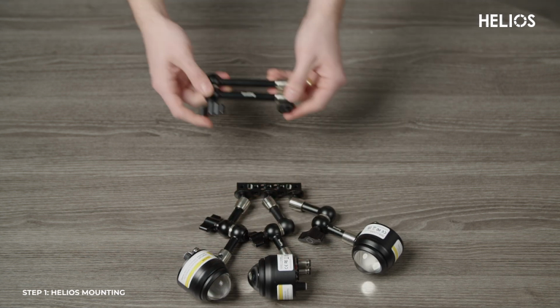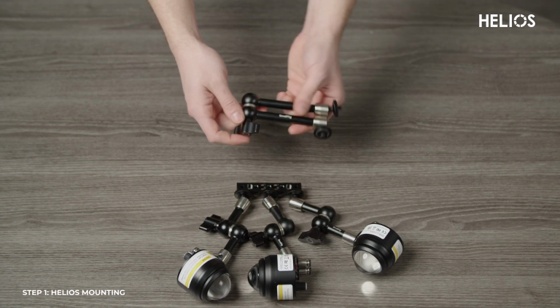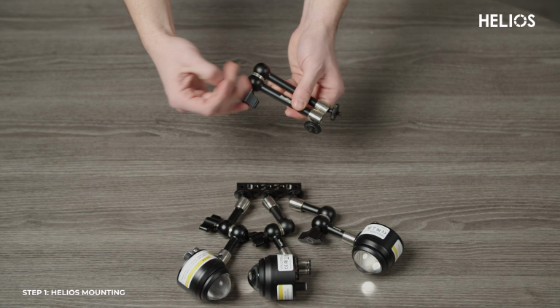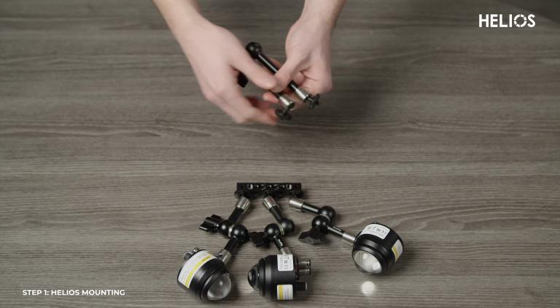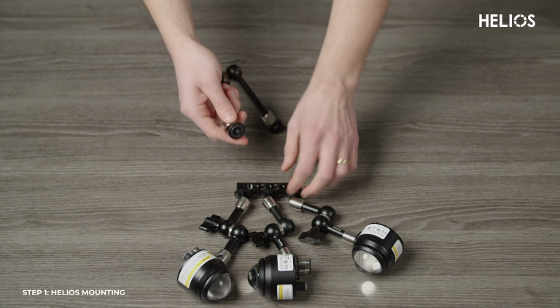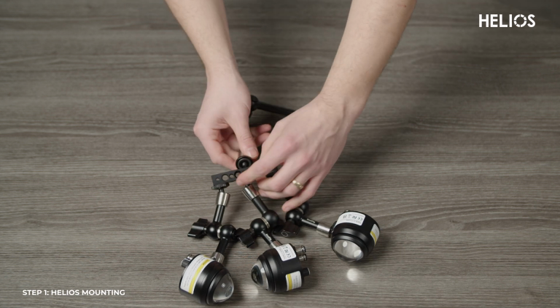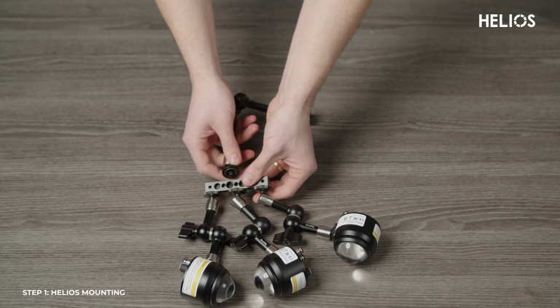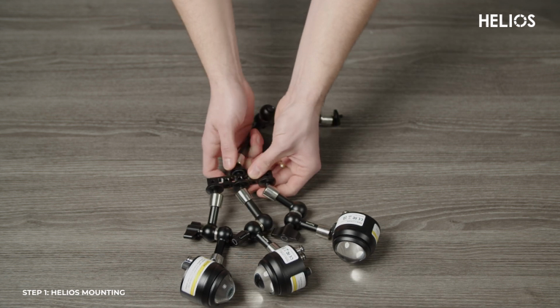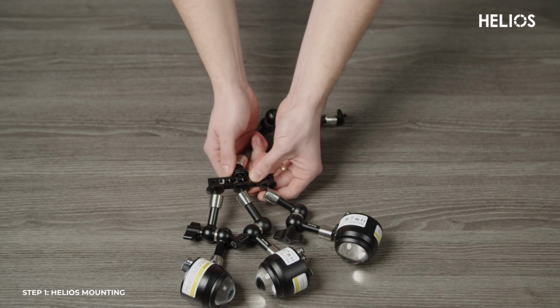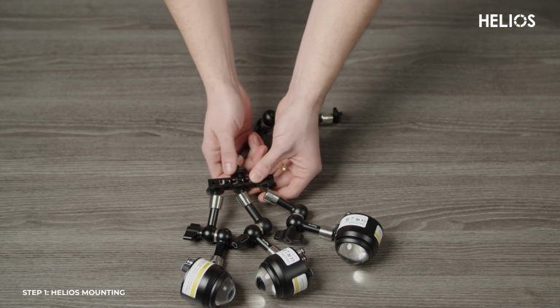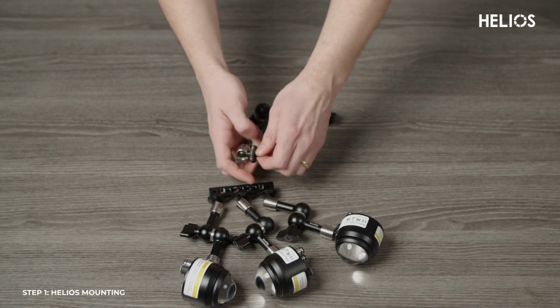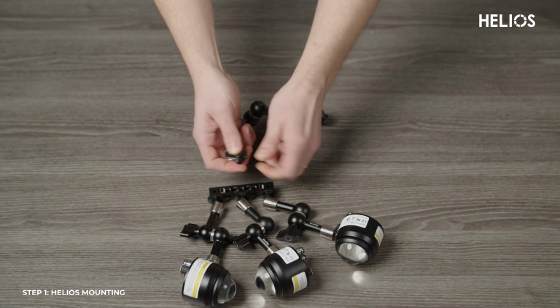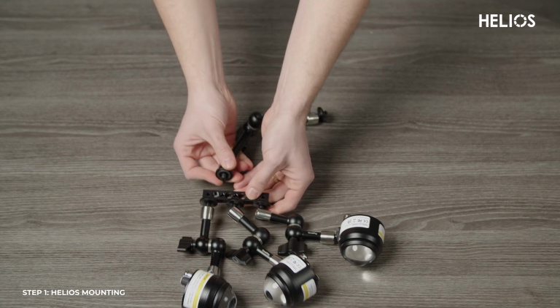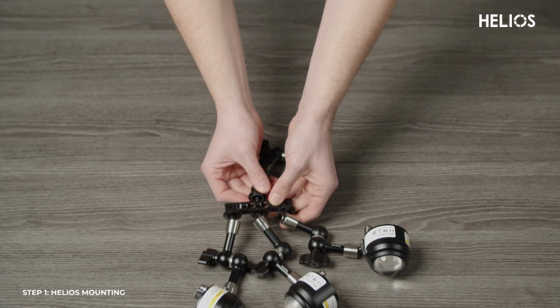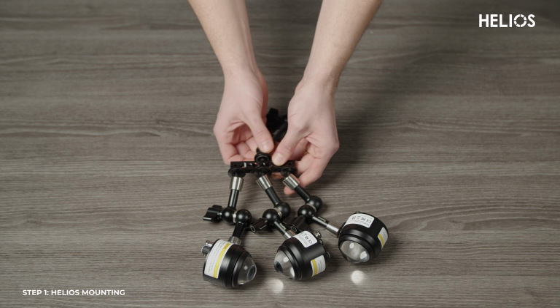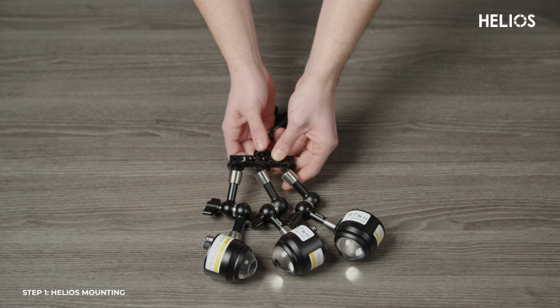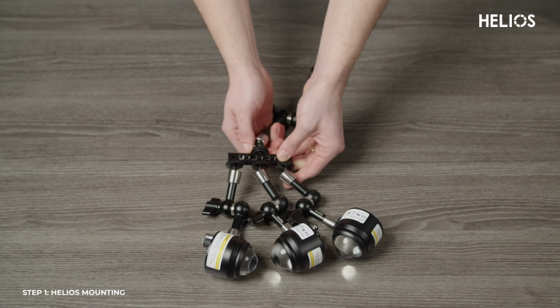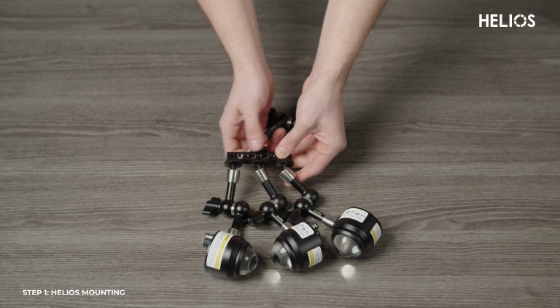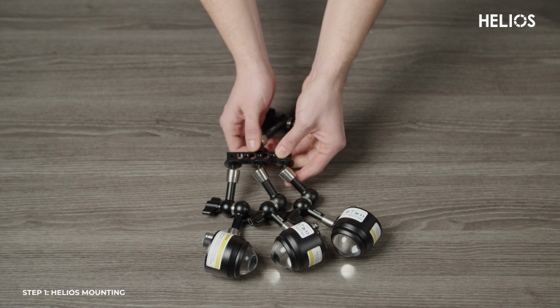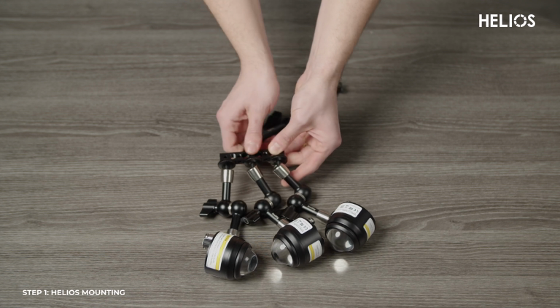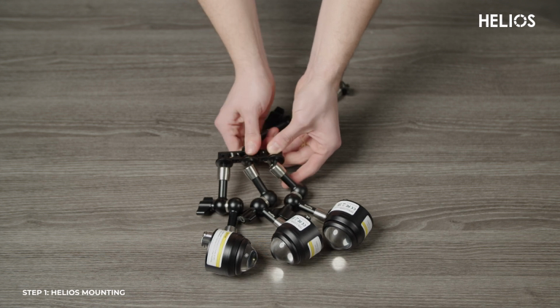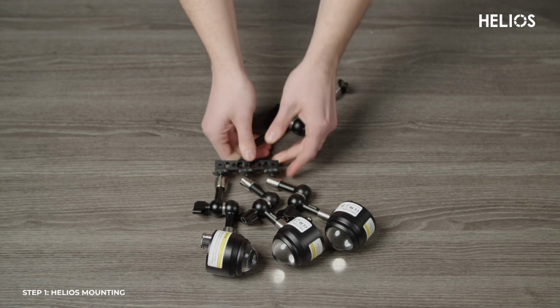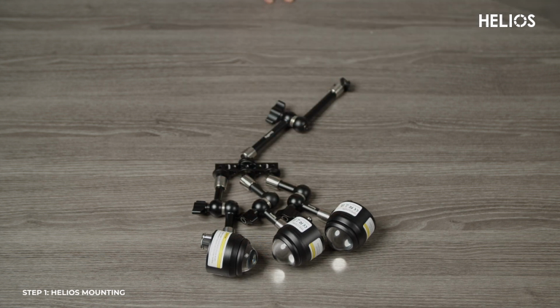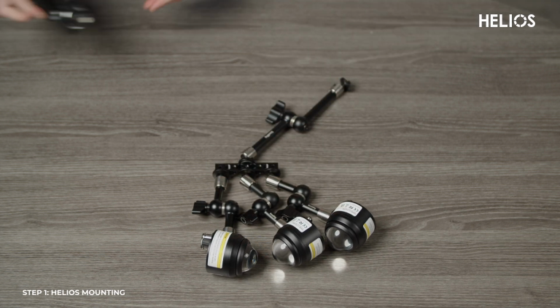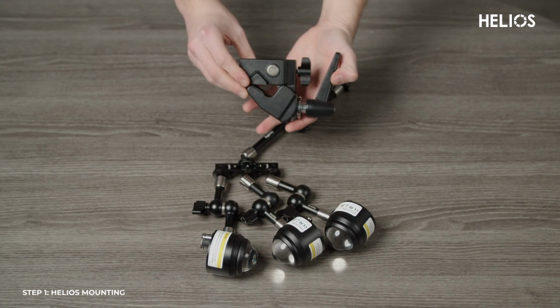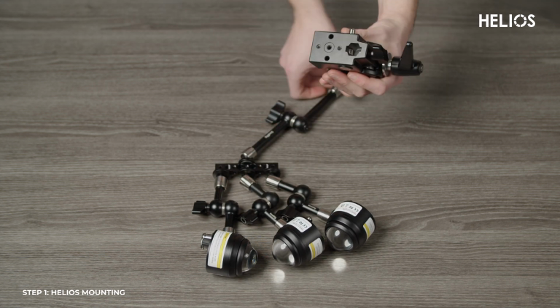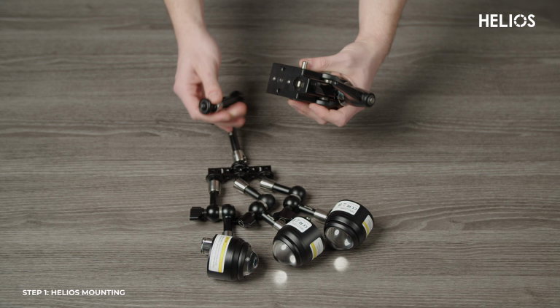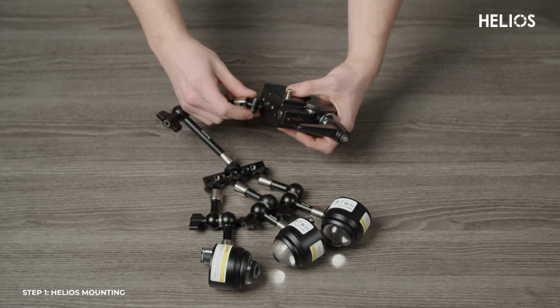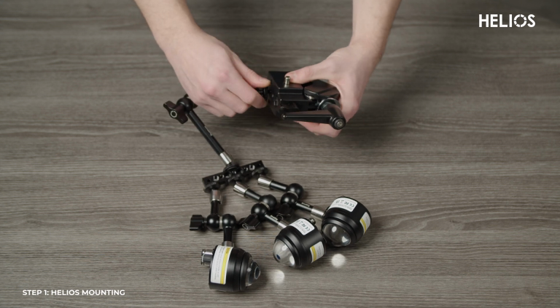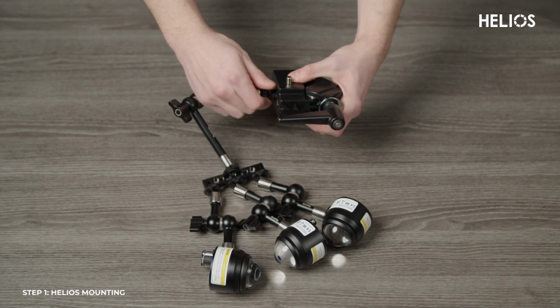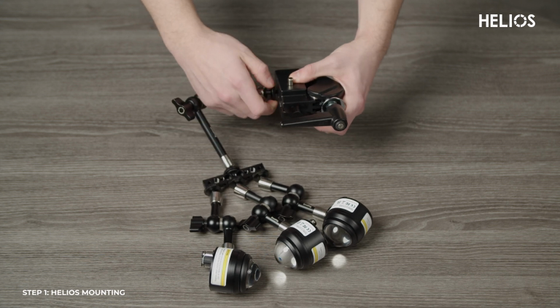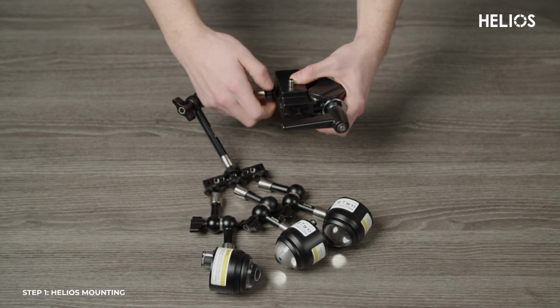Now take the medium sized magic arm and attach it to the other side of the cheese plate. Finally, secure the medium magic arm to the mafer clamp in the center.